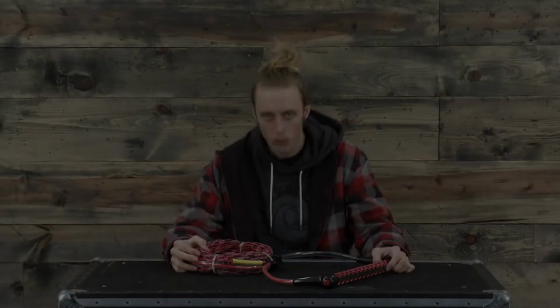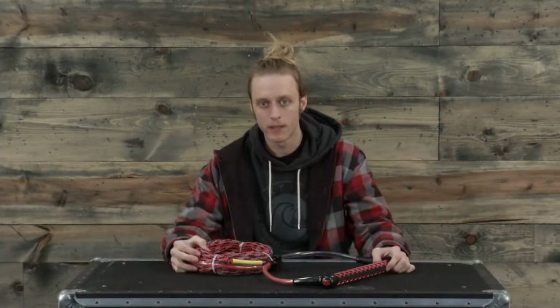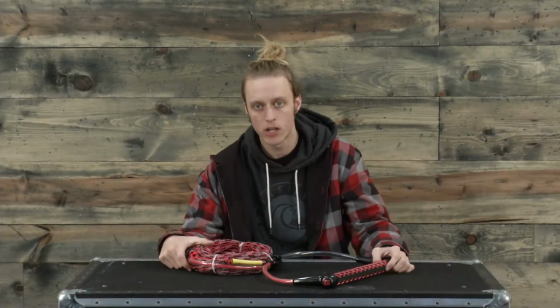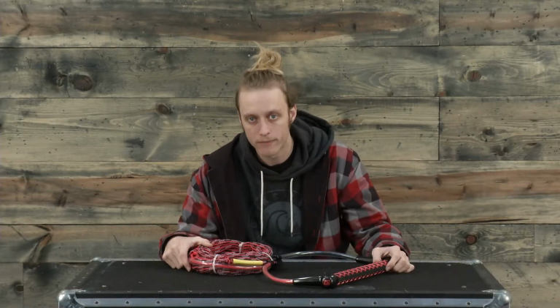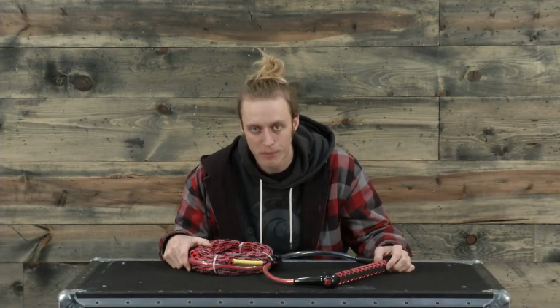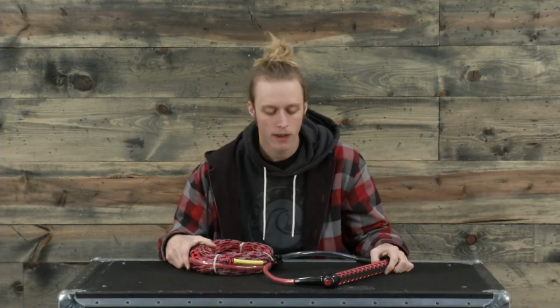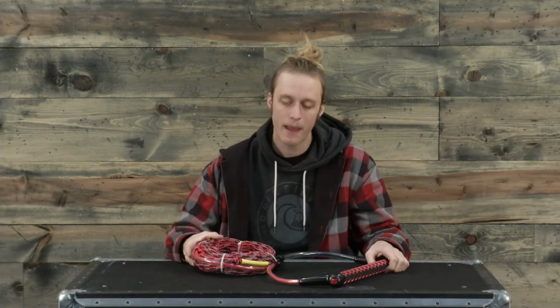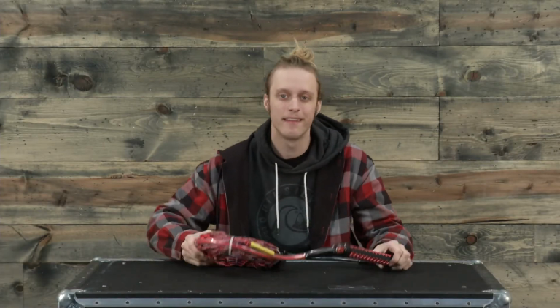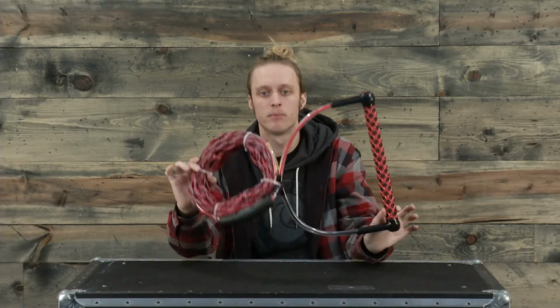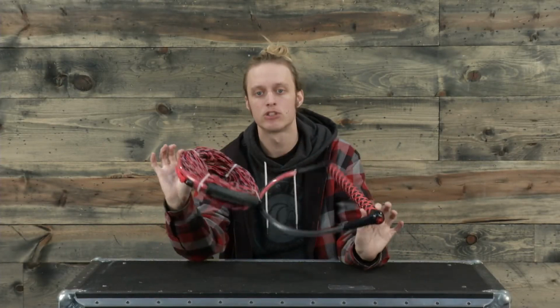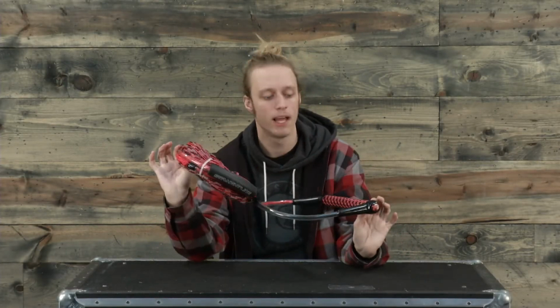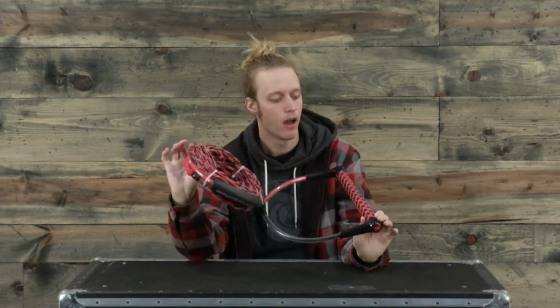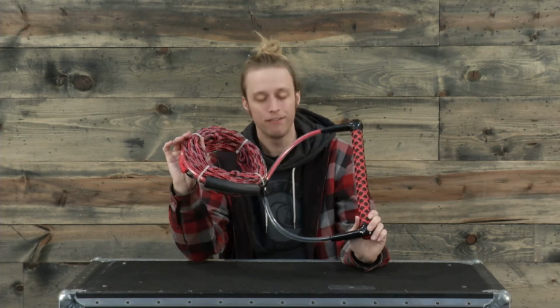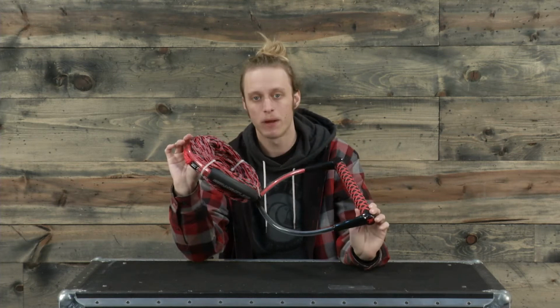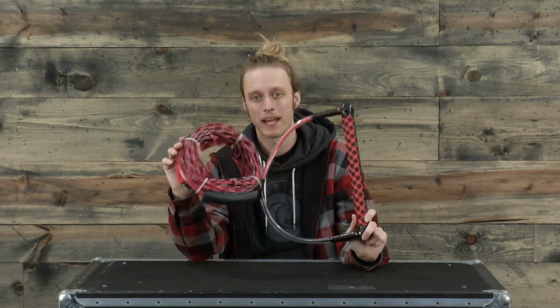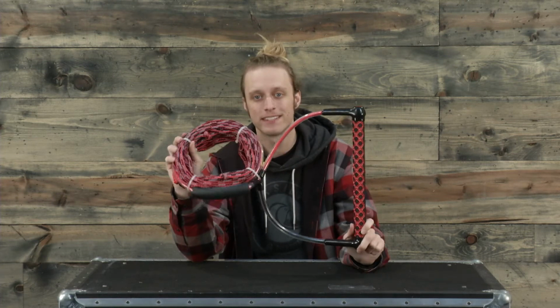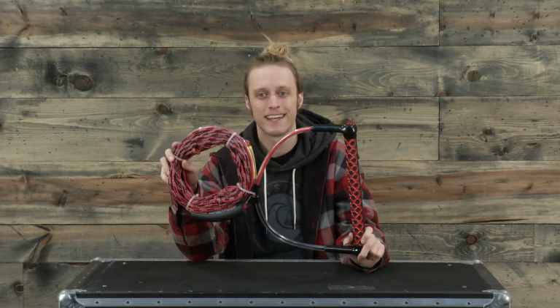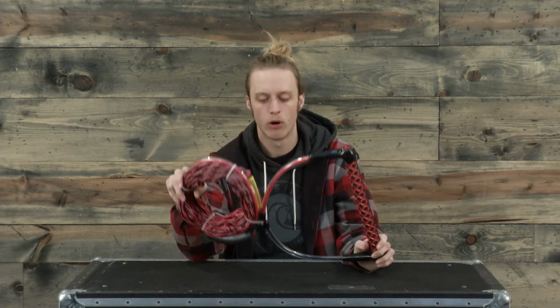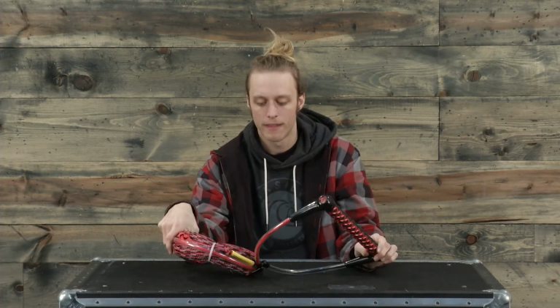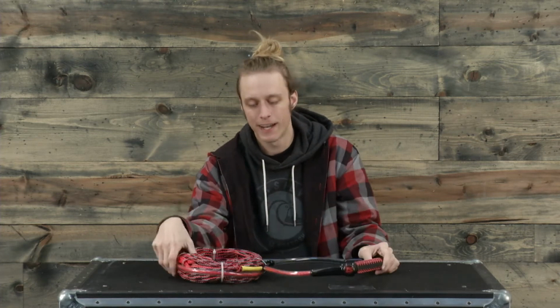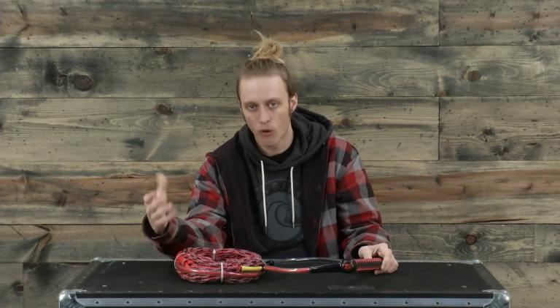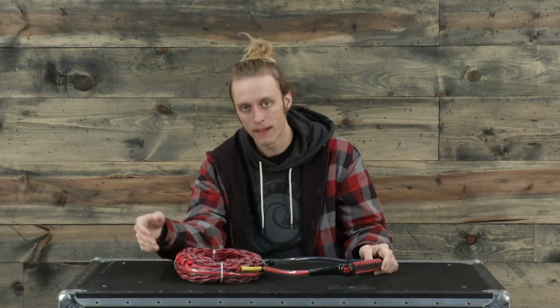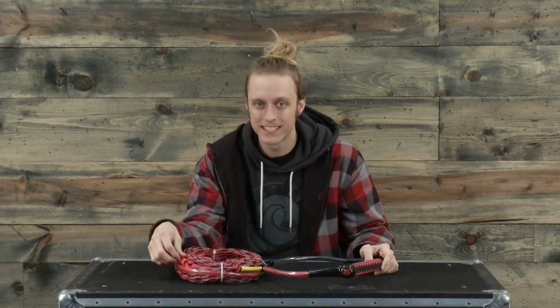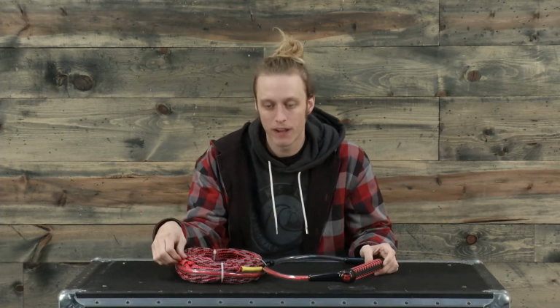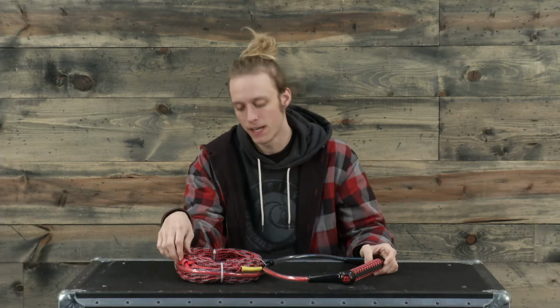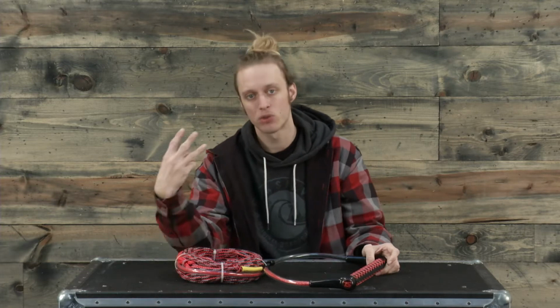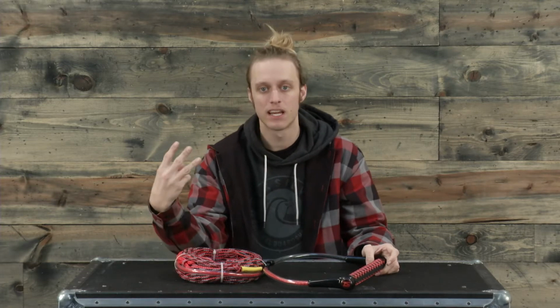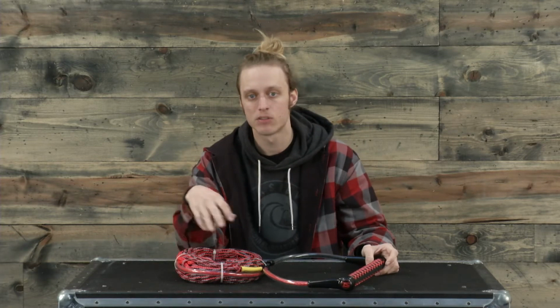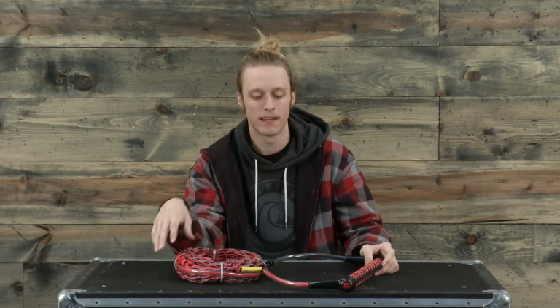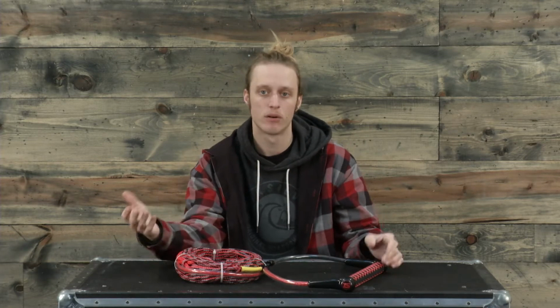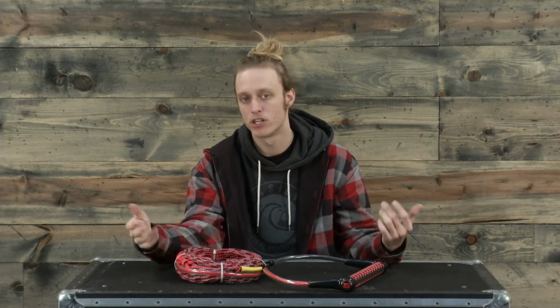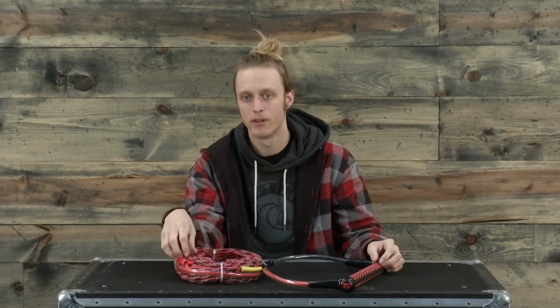What's up ladies and gentlemen, I'm Jake from TheHouse.com and this is the brand new Straight Line EVA wakeboard handle and line combo. This line has an overall length of 65 feet with three sections towards the end for a little bit of adjustability.